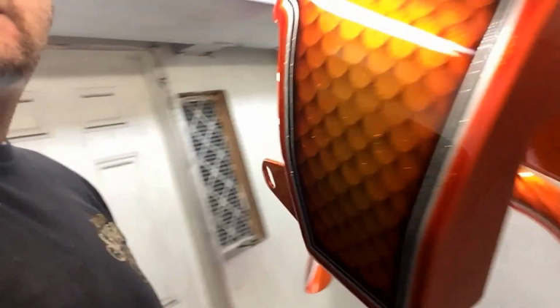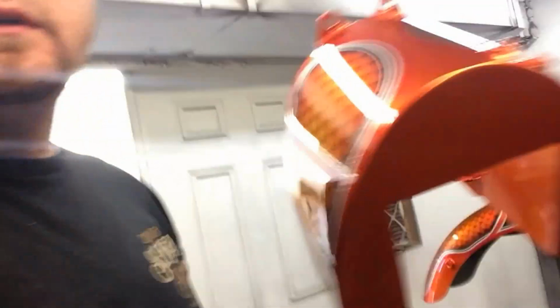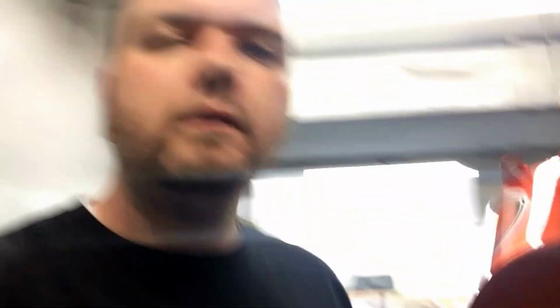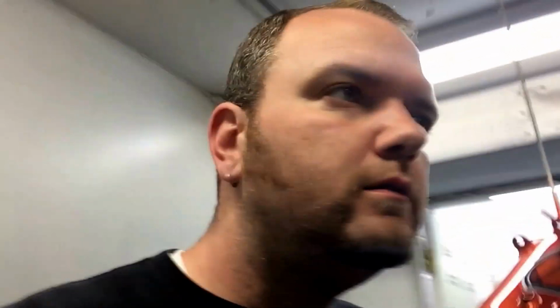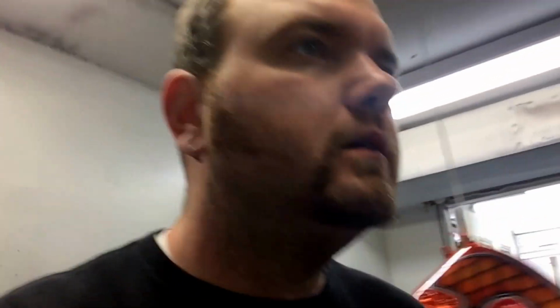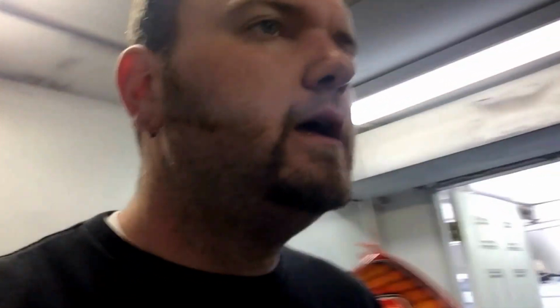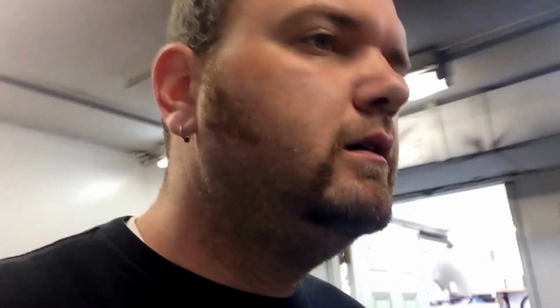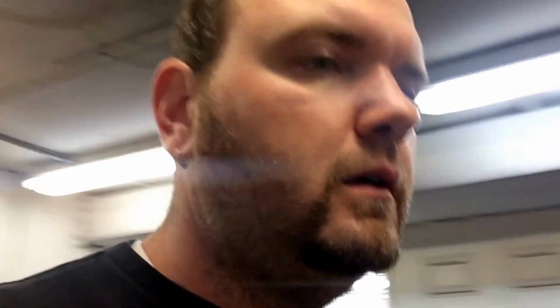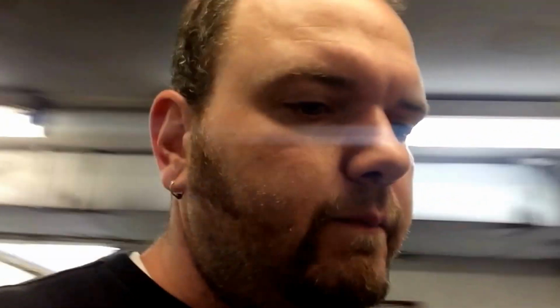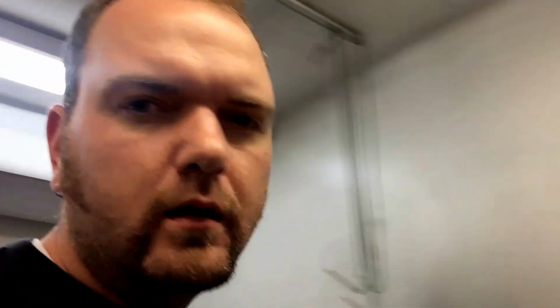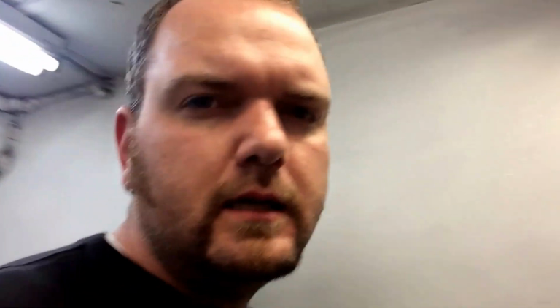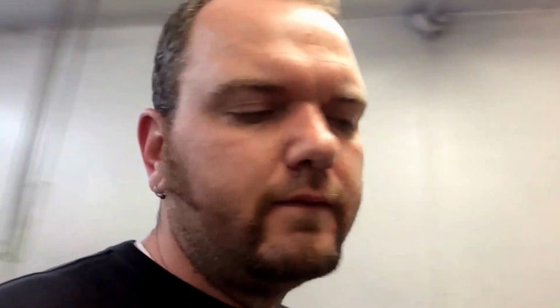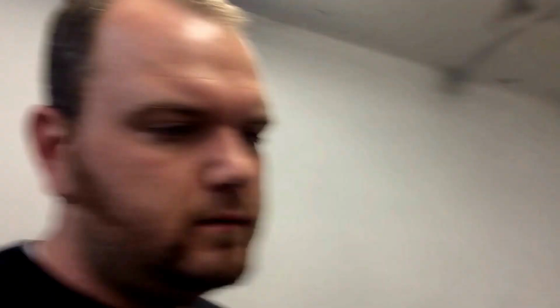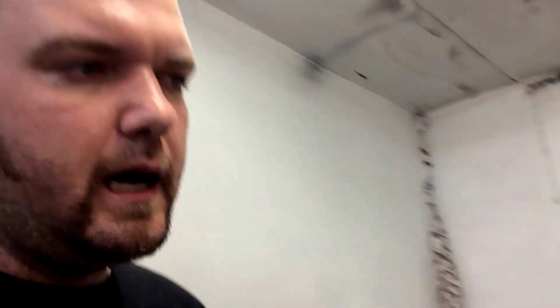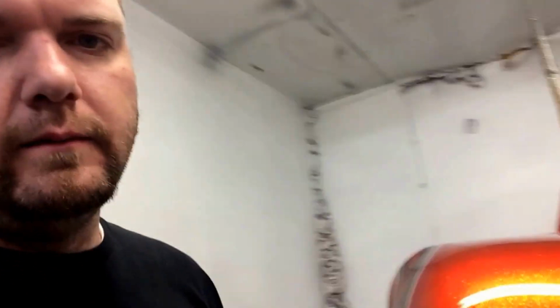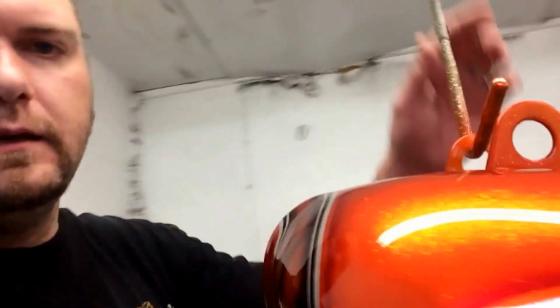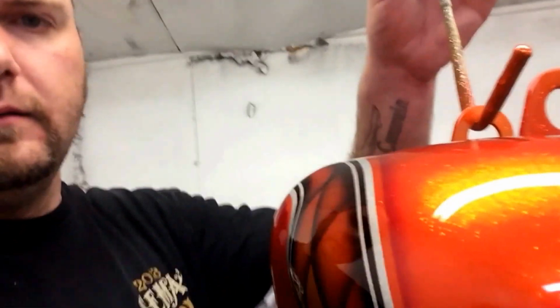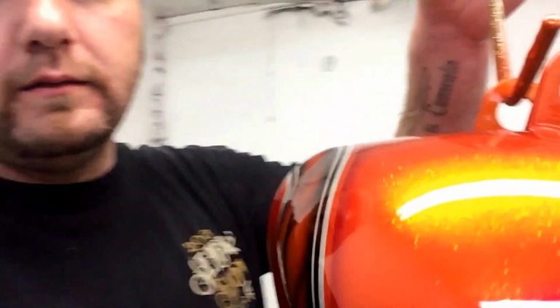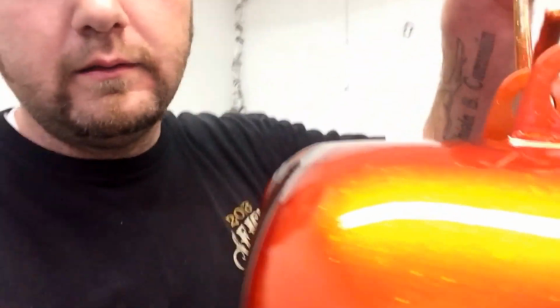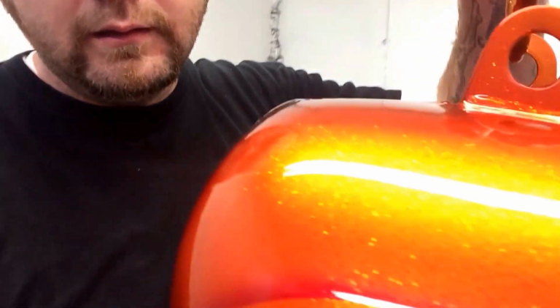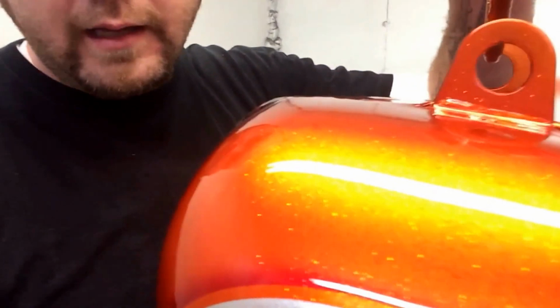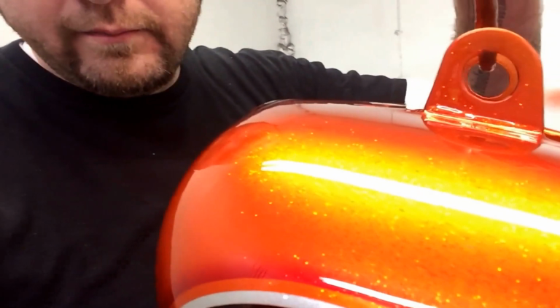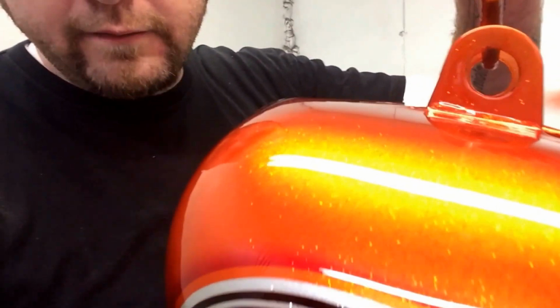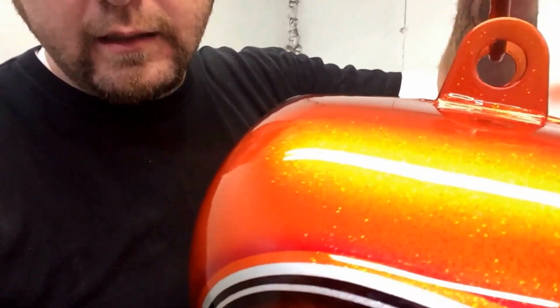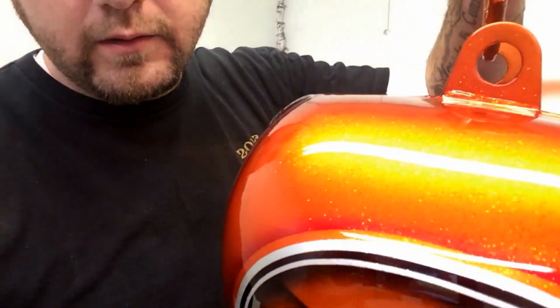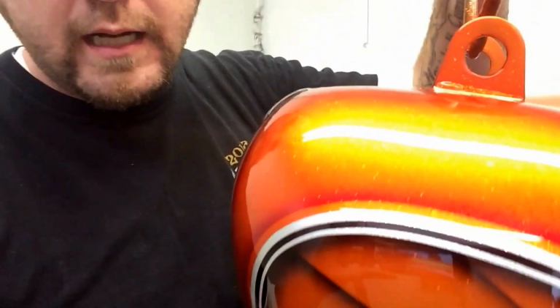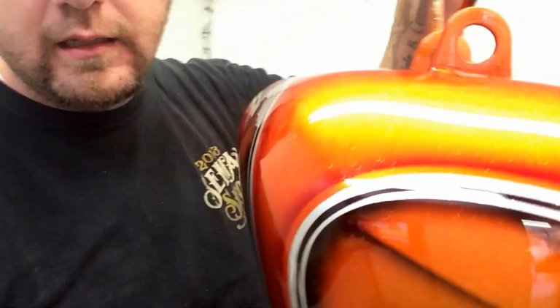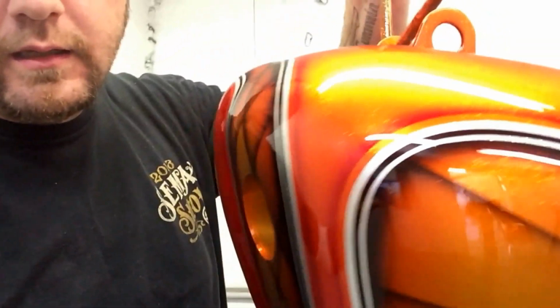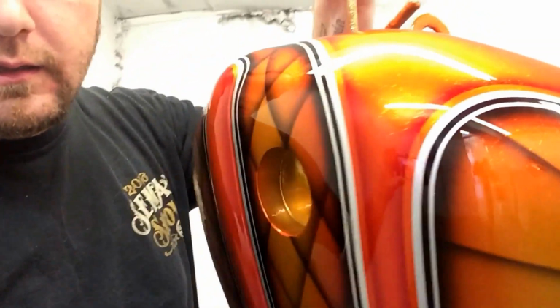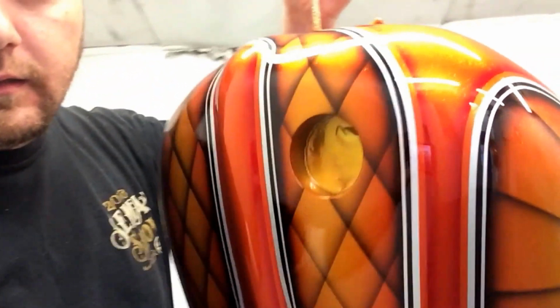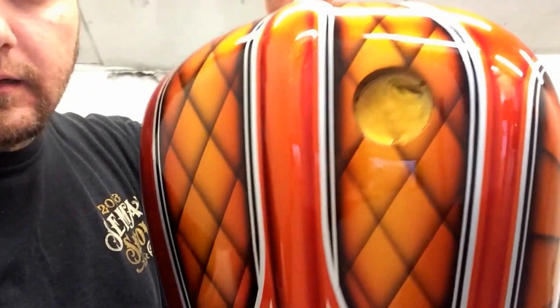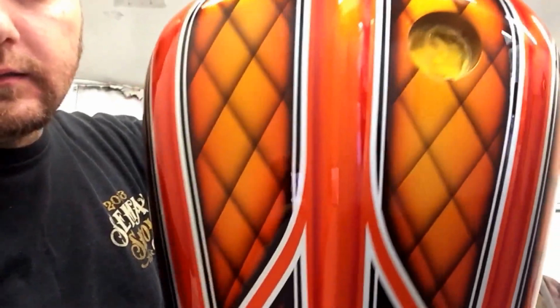Then we'll go over here to the tank. A little bit harder to see because I don't have the light on it, but look at all that mini flake with orange candy. There it is.